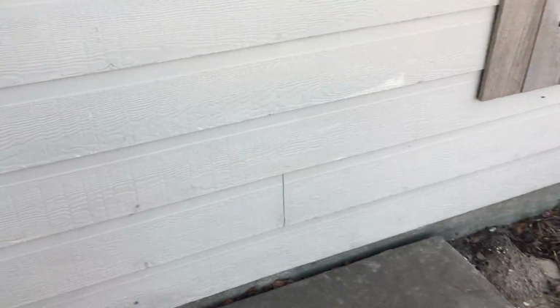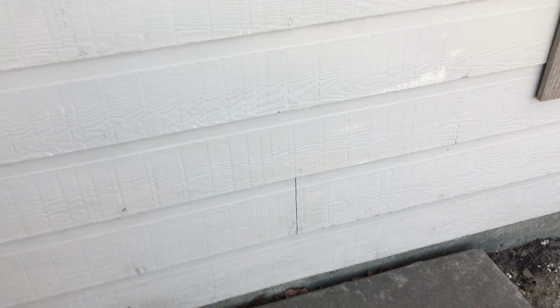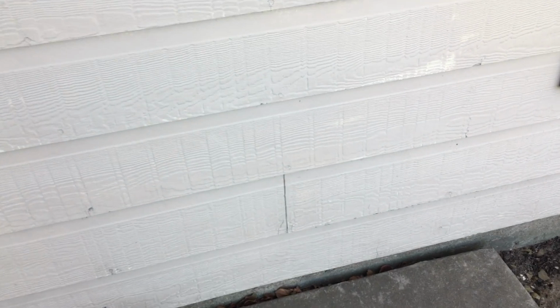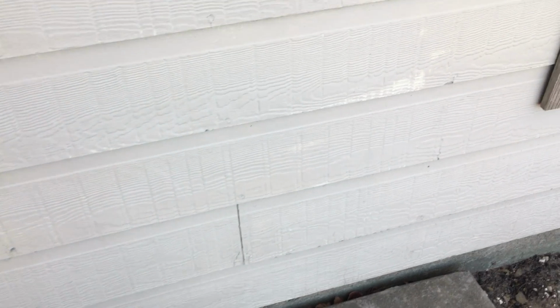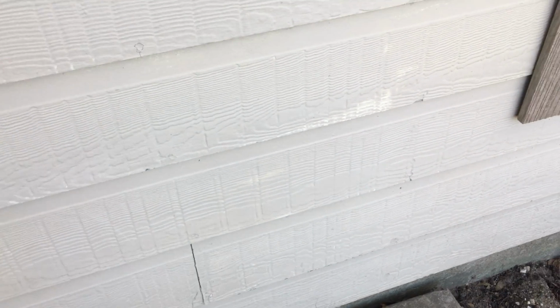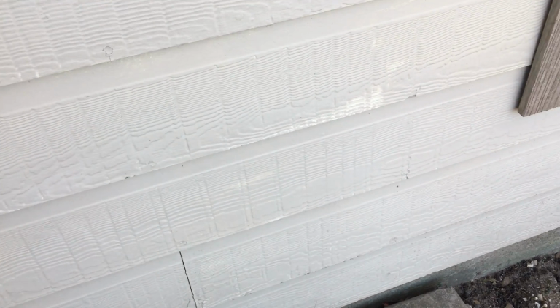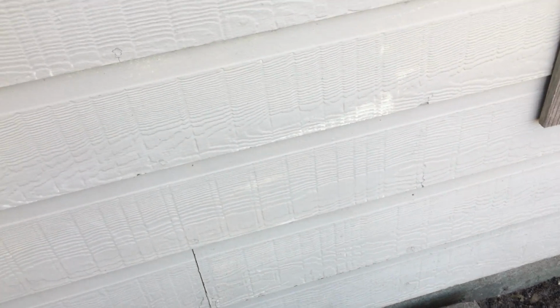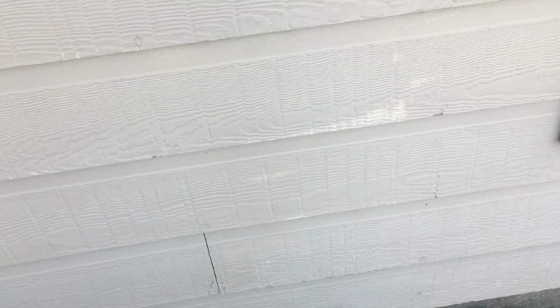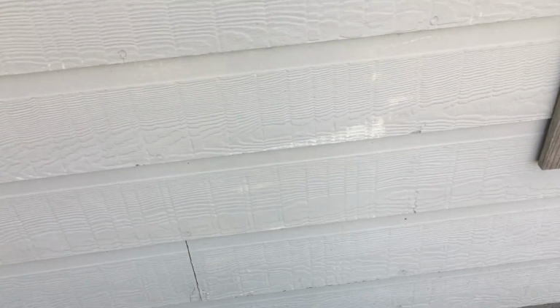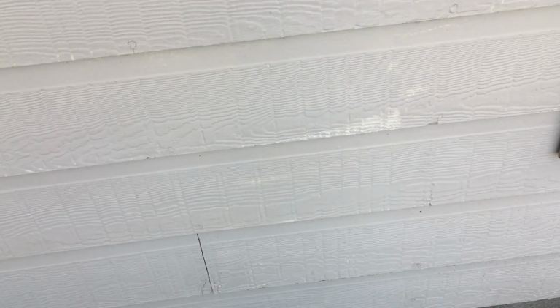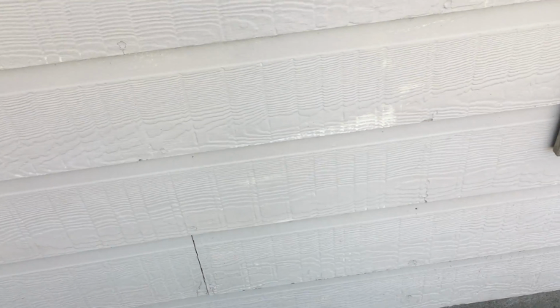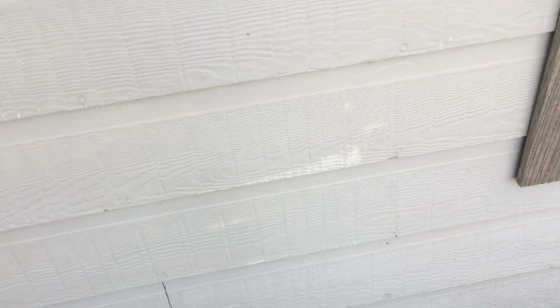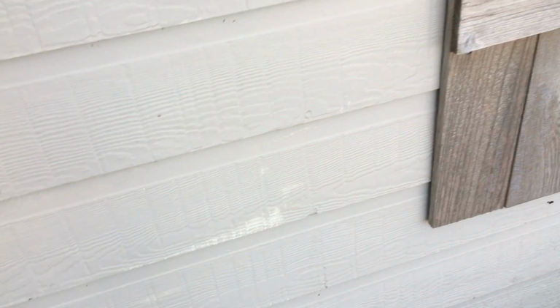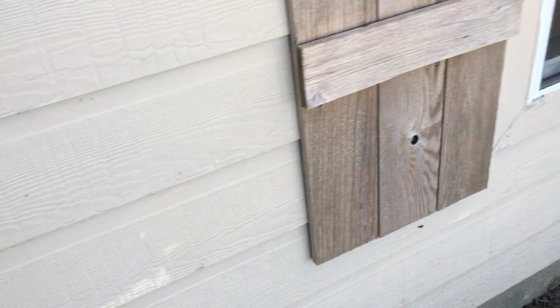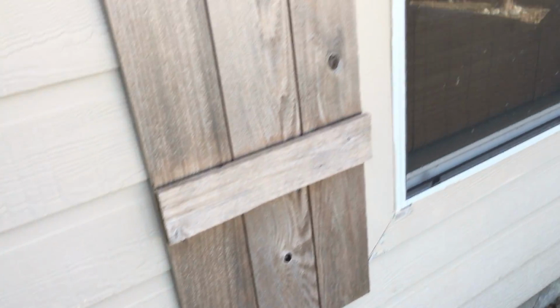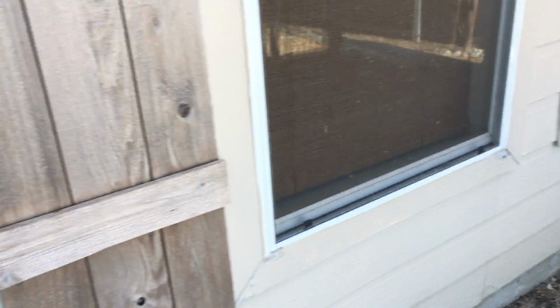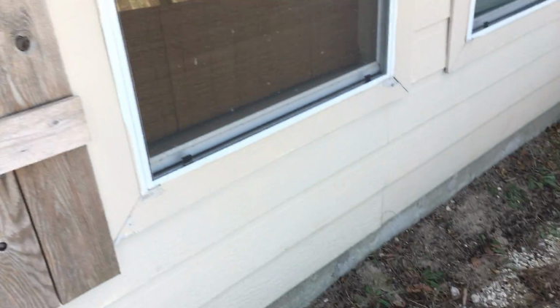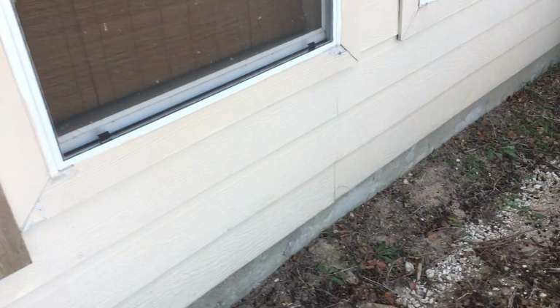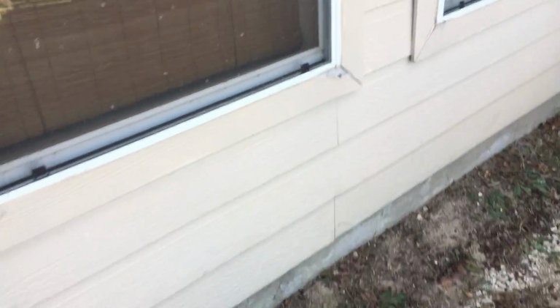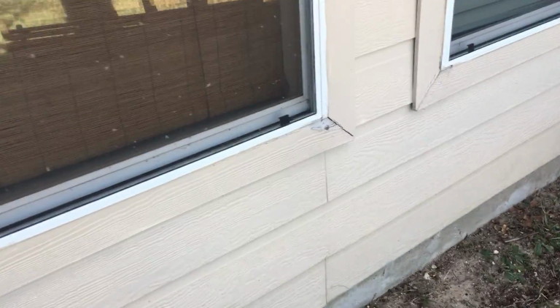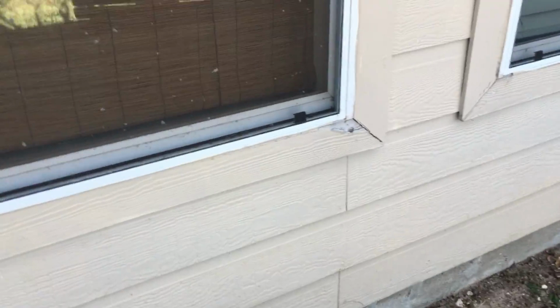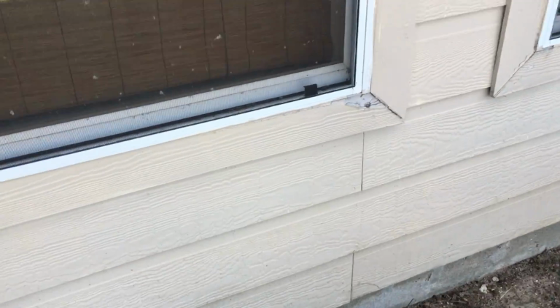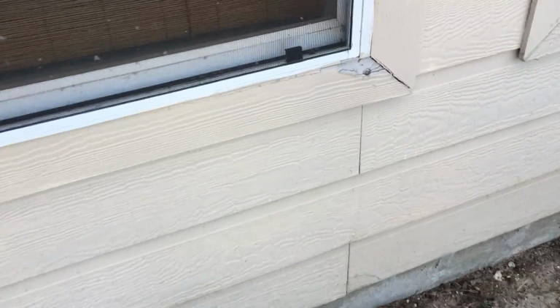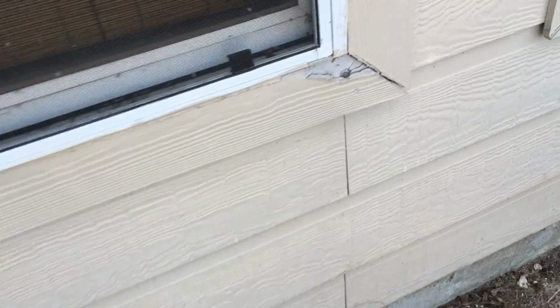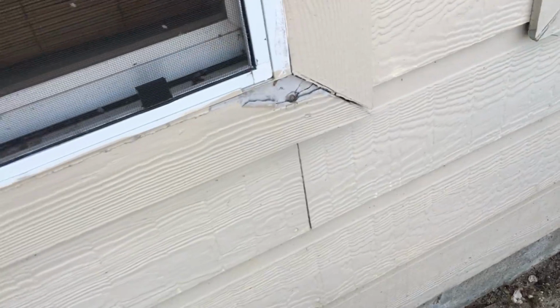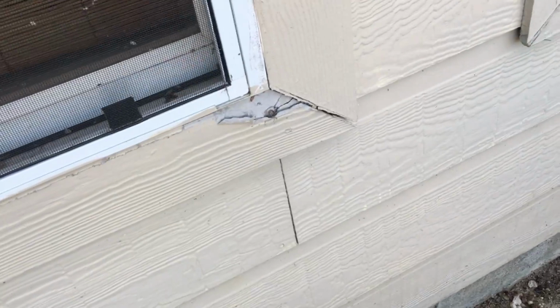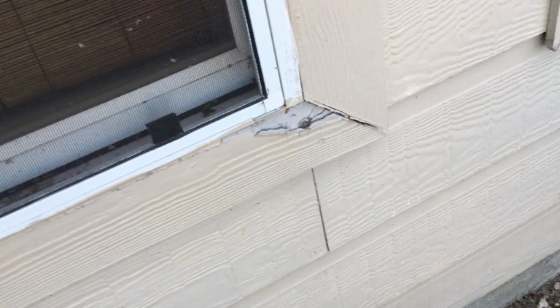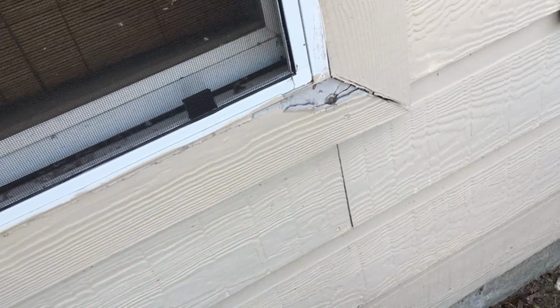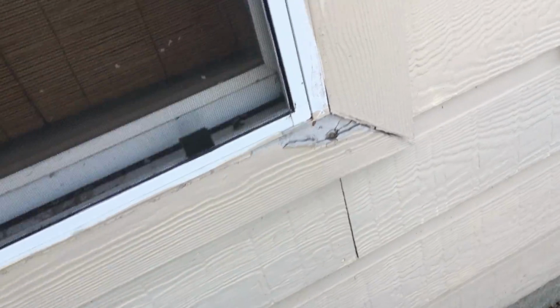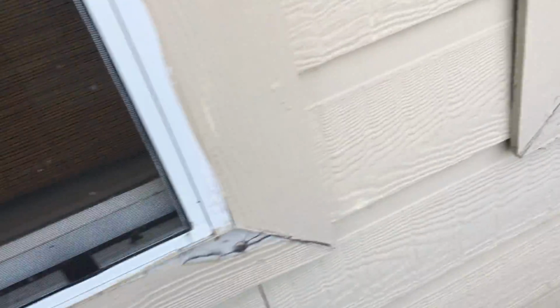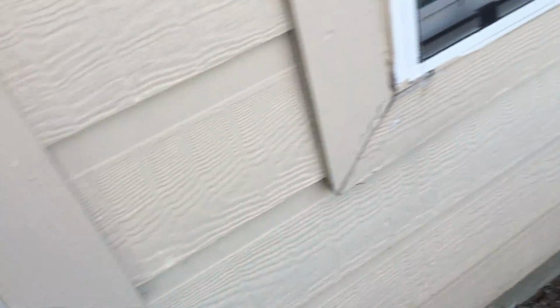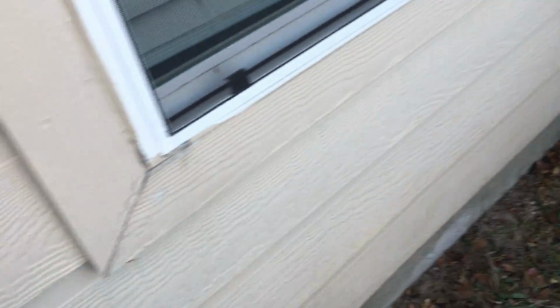Paint job's thin at the back of the home — got to get that touched up. Got some damaged siding here that's going to be called out — need to get that fixed.